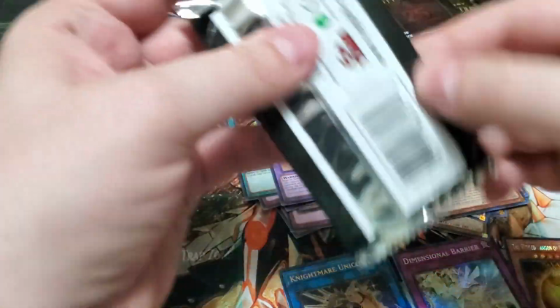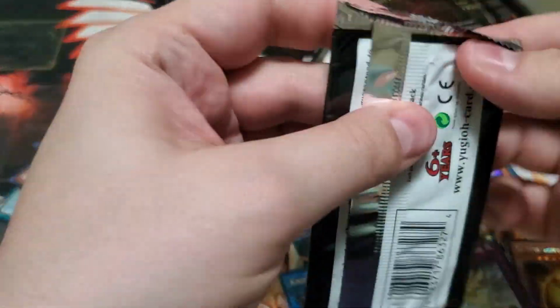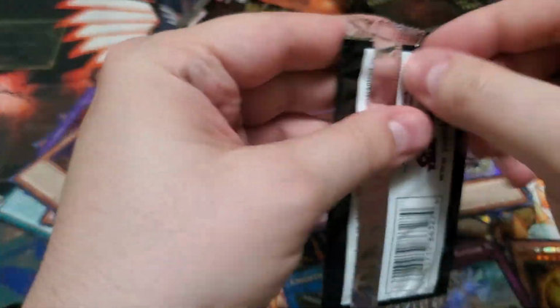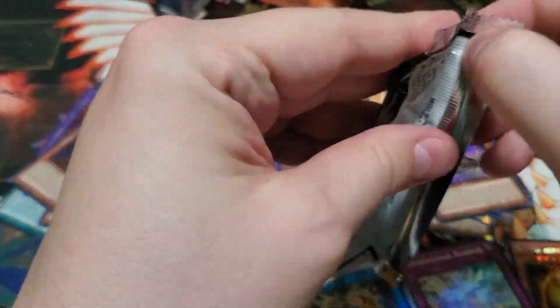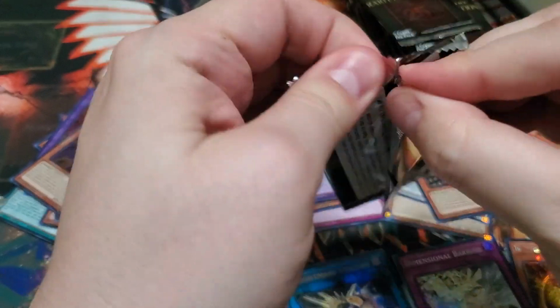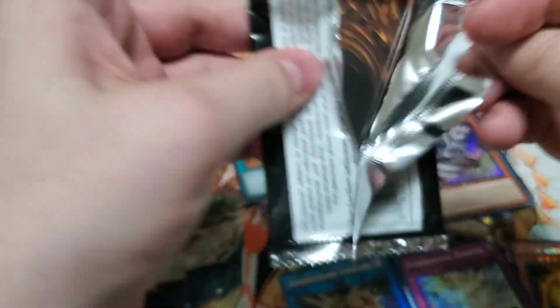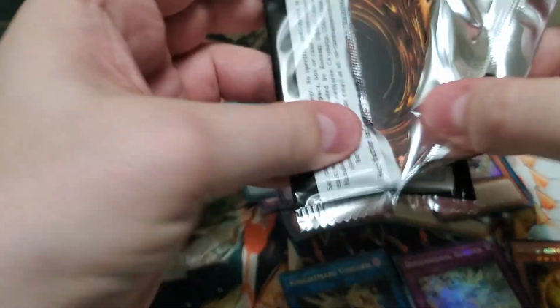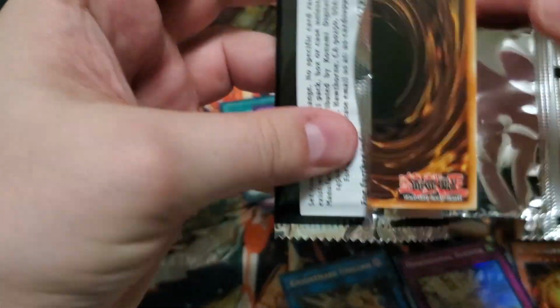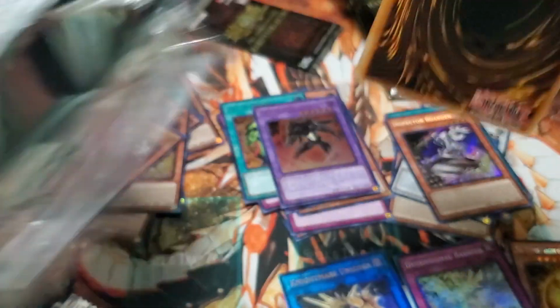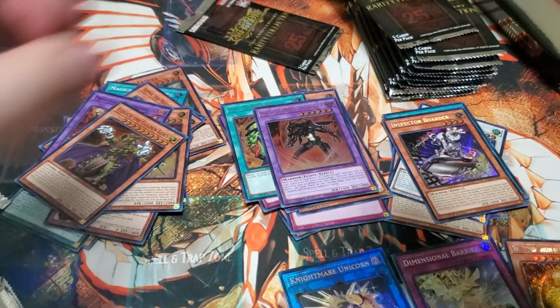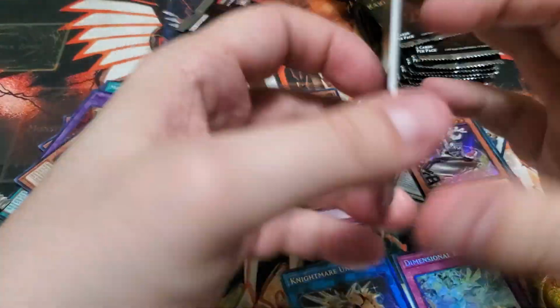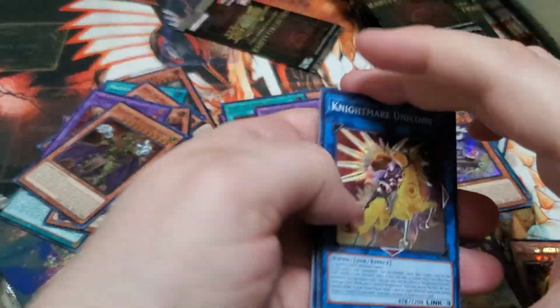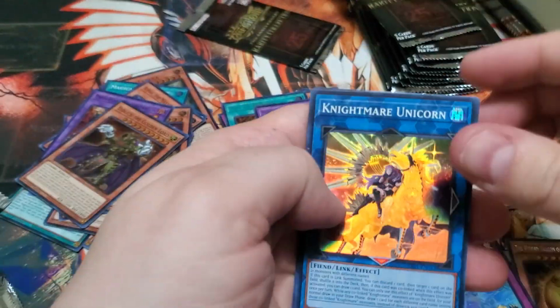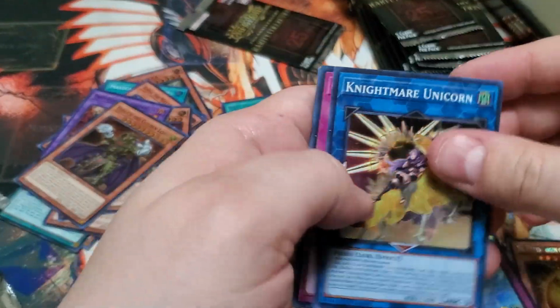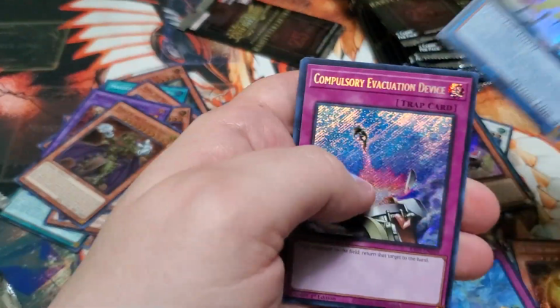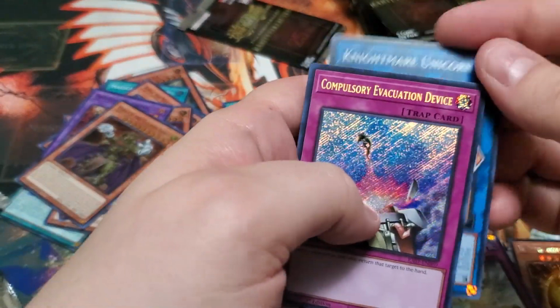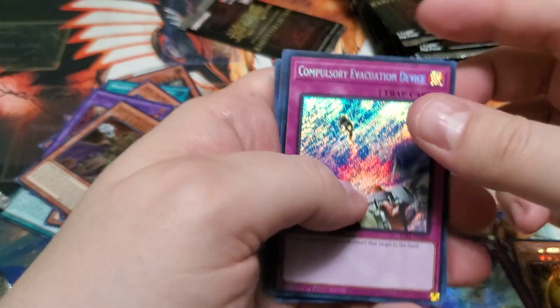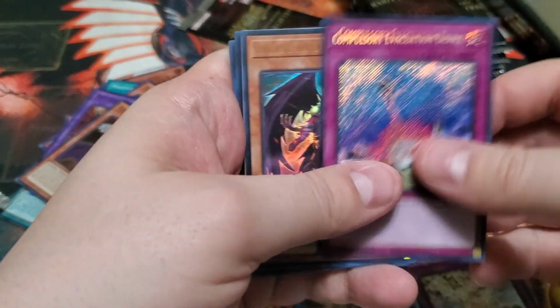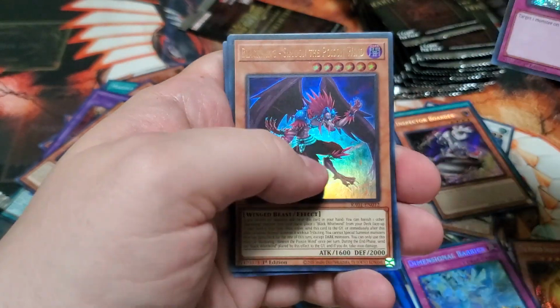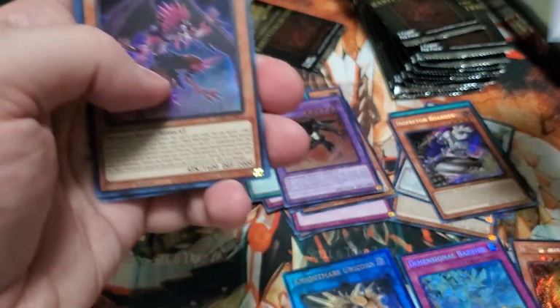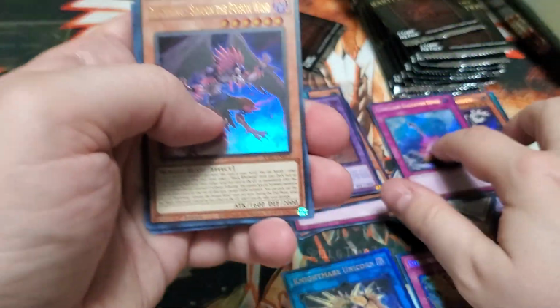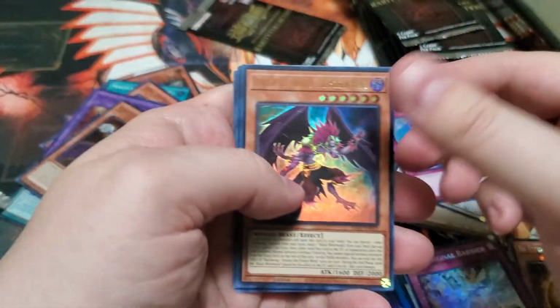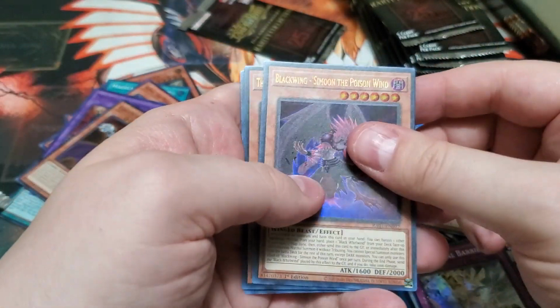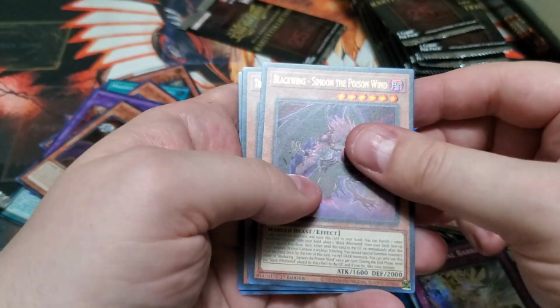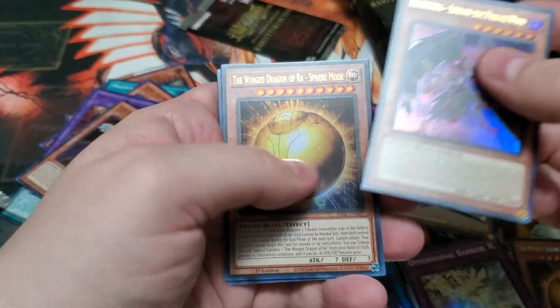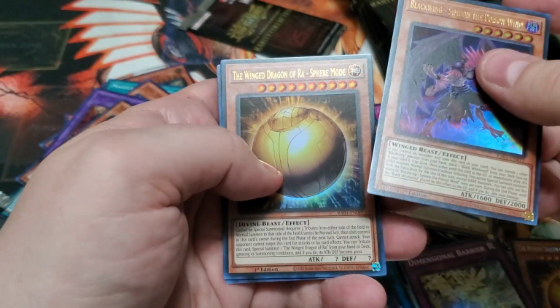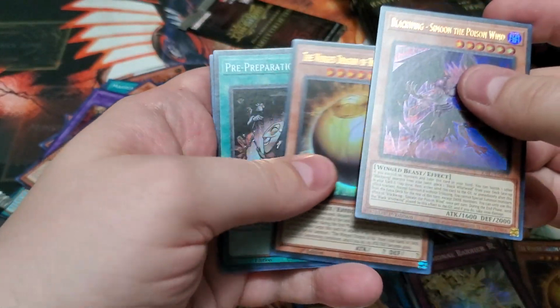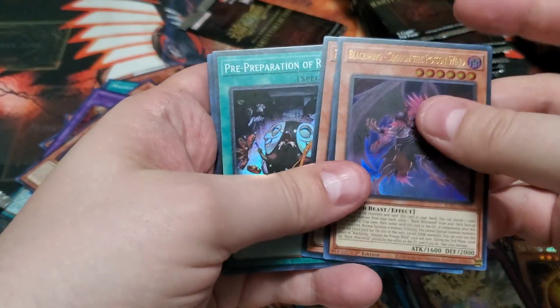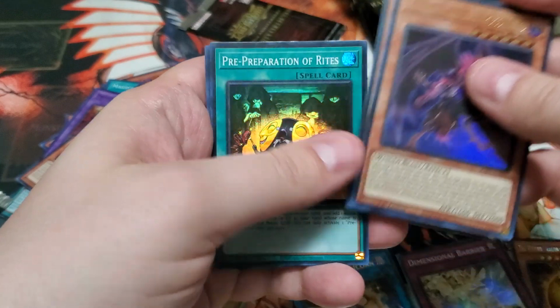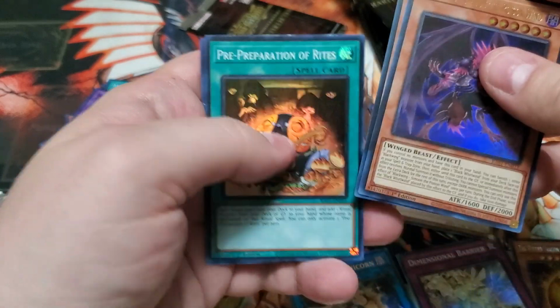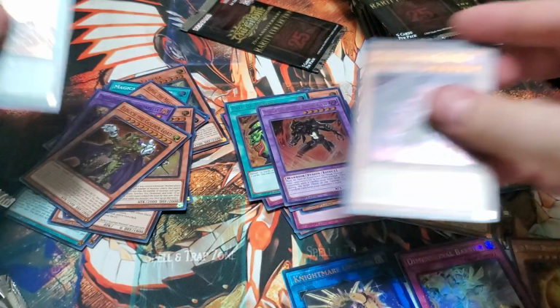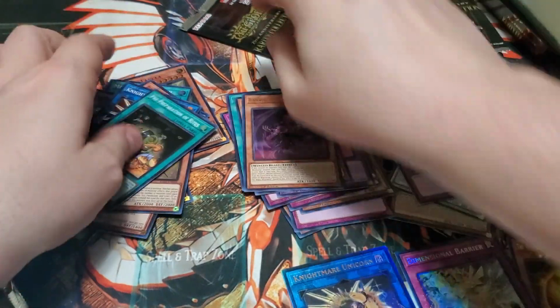All right, next pack. Nightmare Unicorn, Compulsory Evacuation Device, Simoon, Sphere Mode, Pre-Preparation.